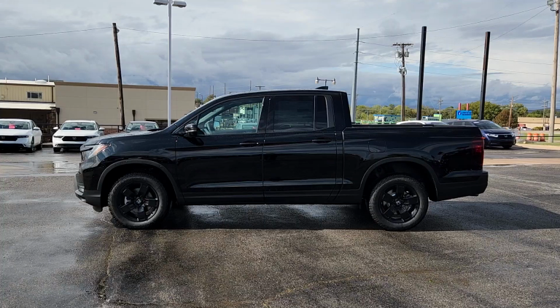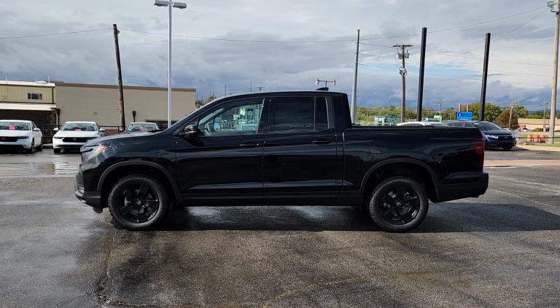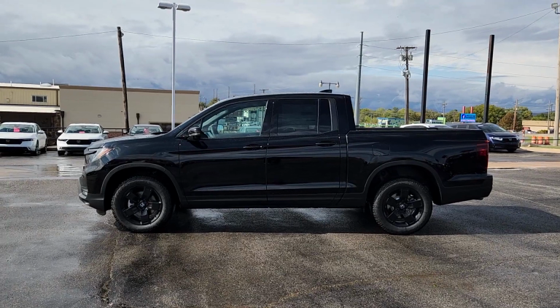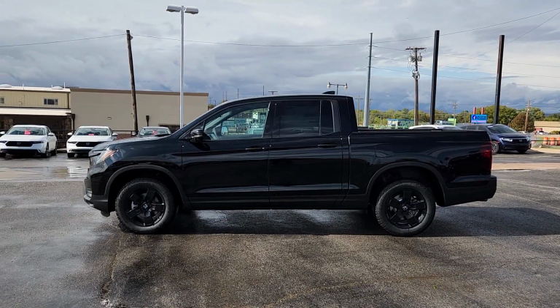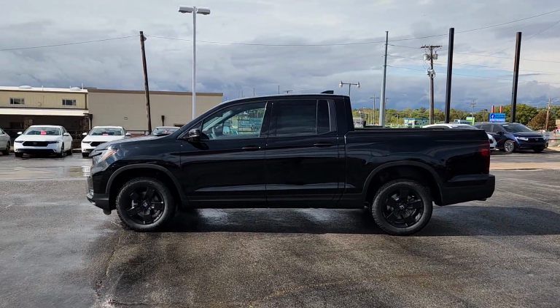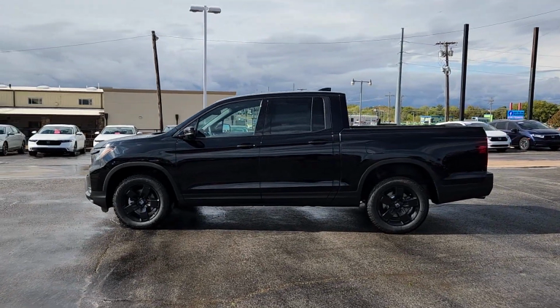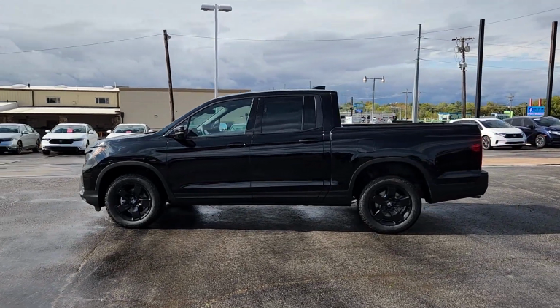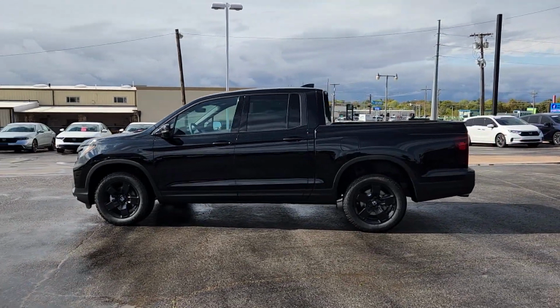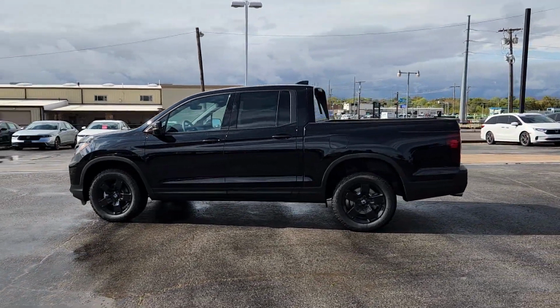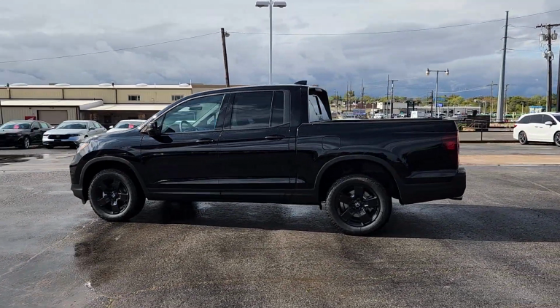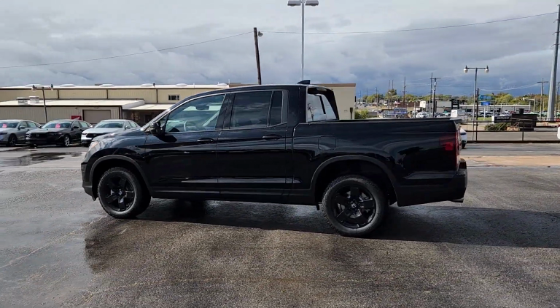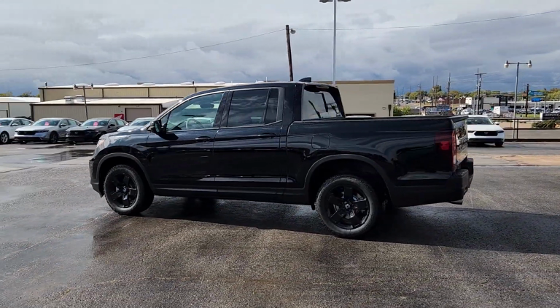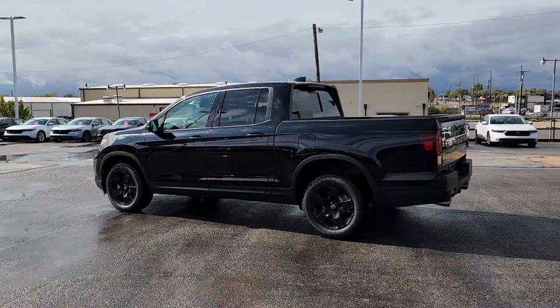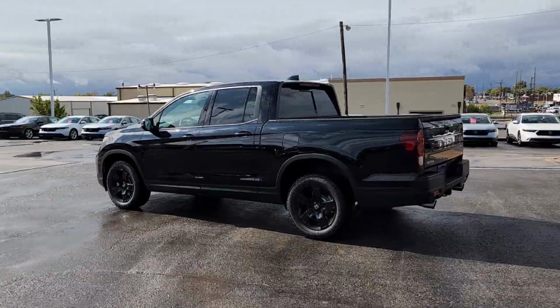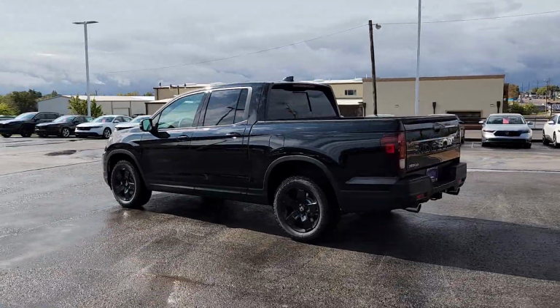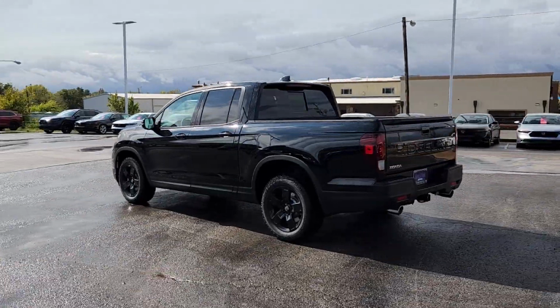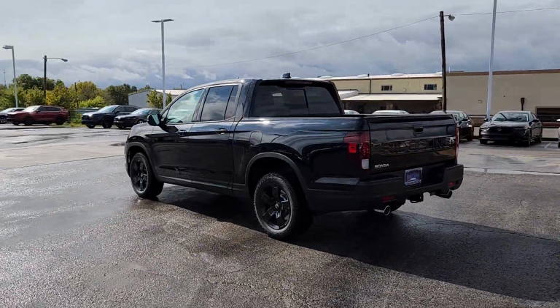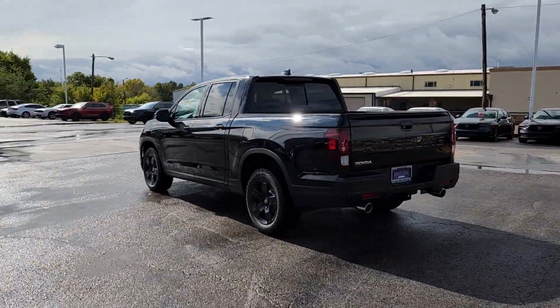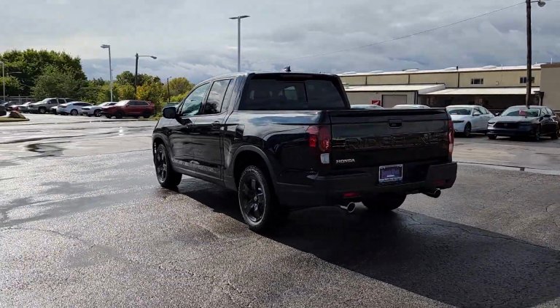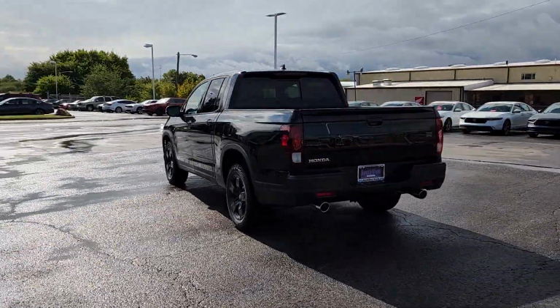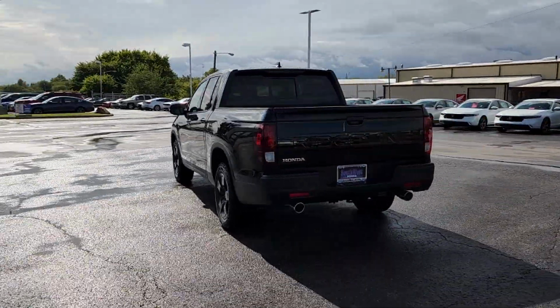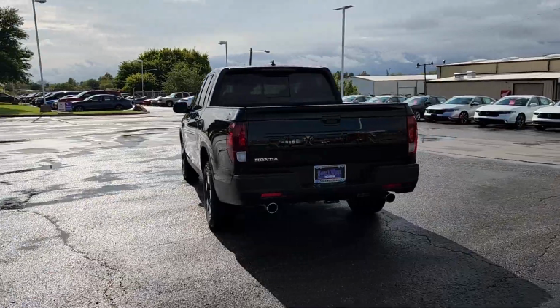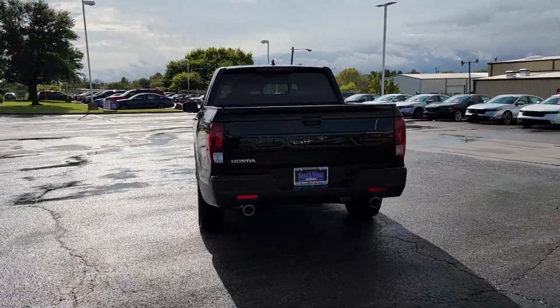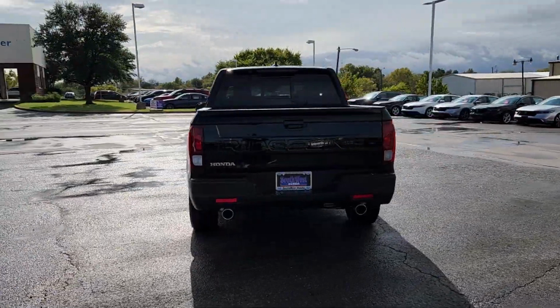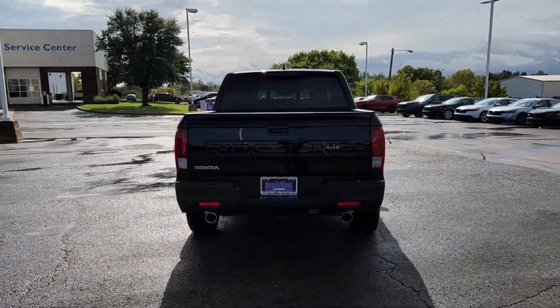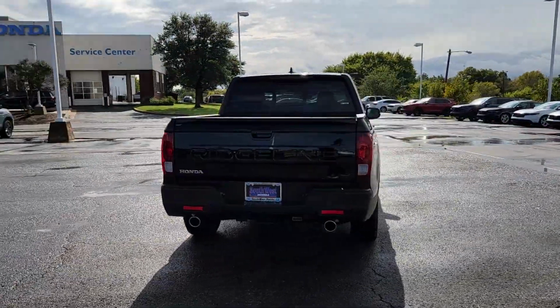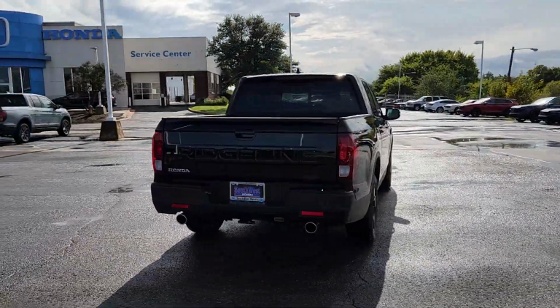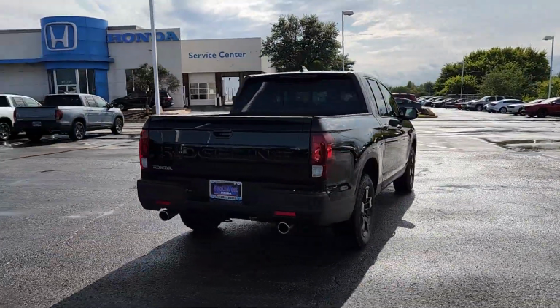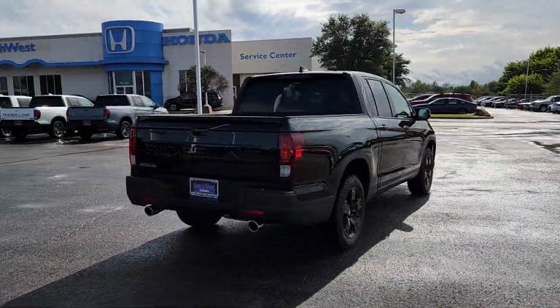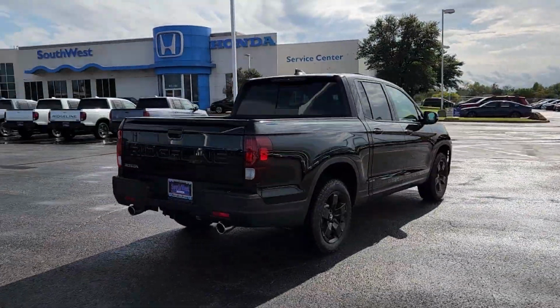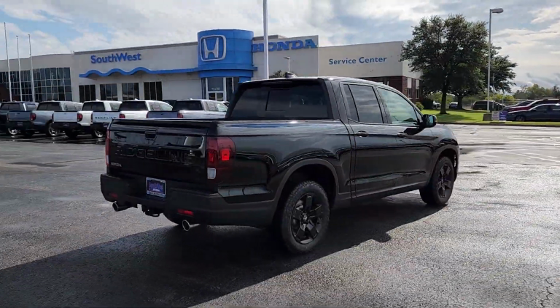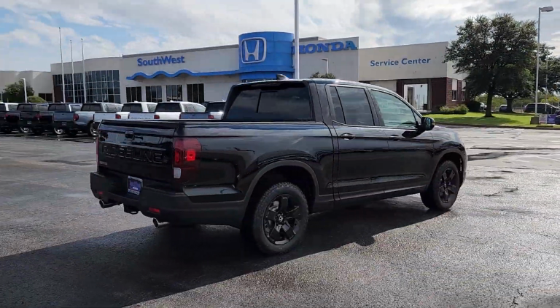Get acquainted with the 2025 Honda Ridgeline. This Ridgeline takes a thoughtful approach to meeting the demands of your active lifestyle. You'll love its rugged capability, smooth ride, and easy handling.